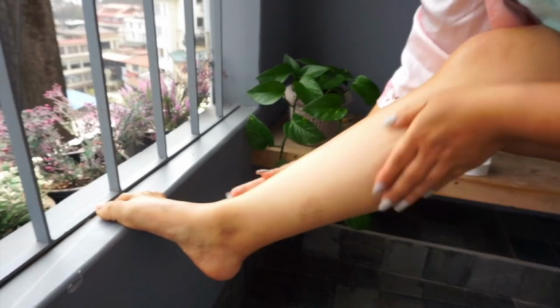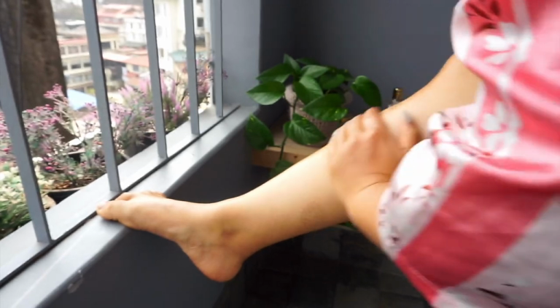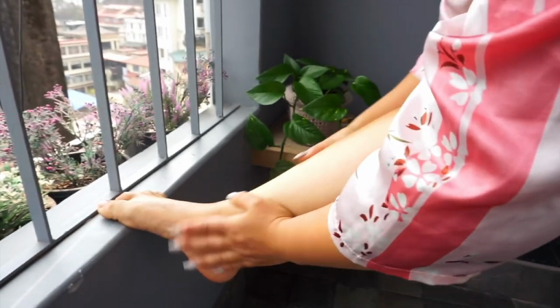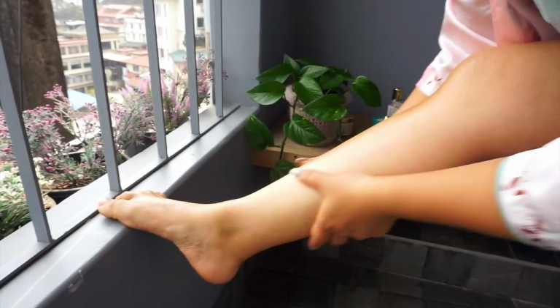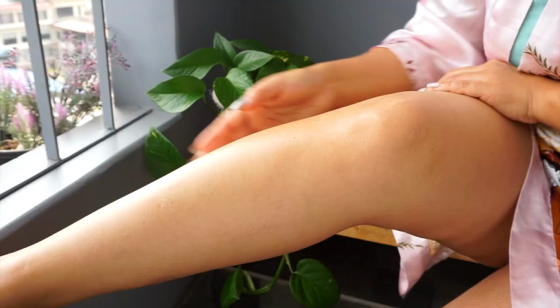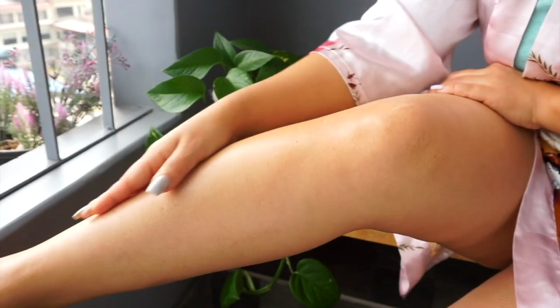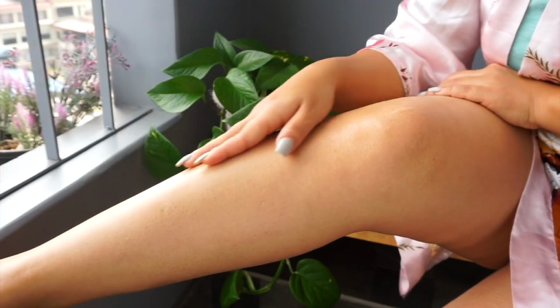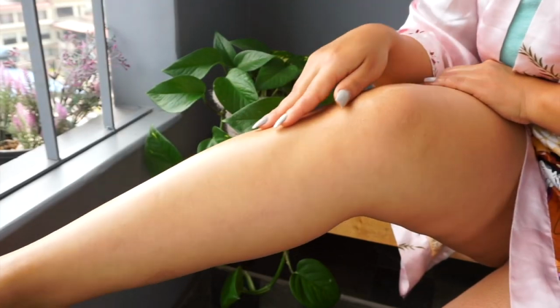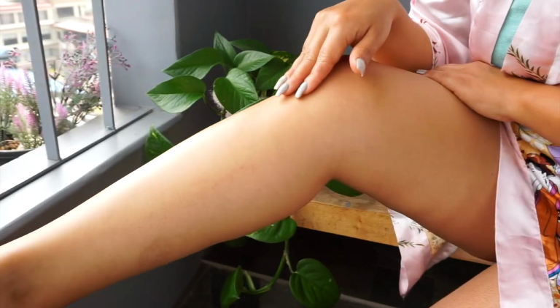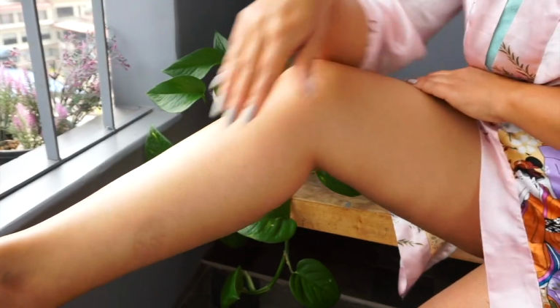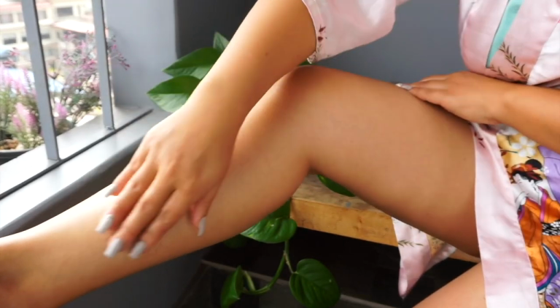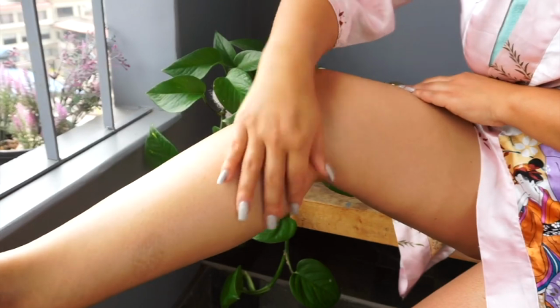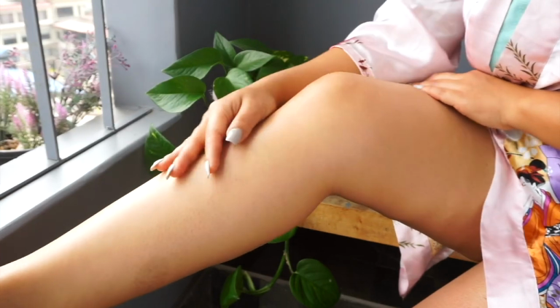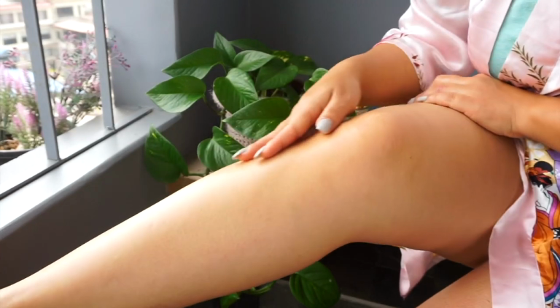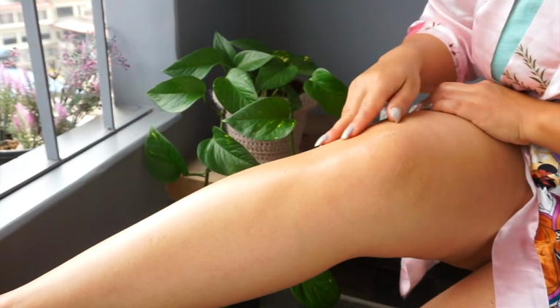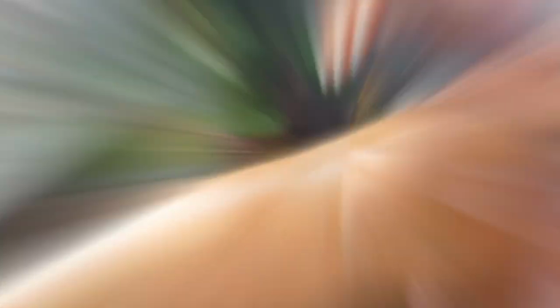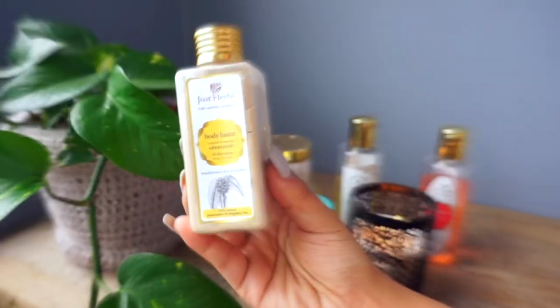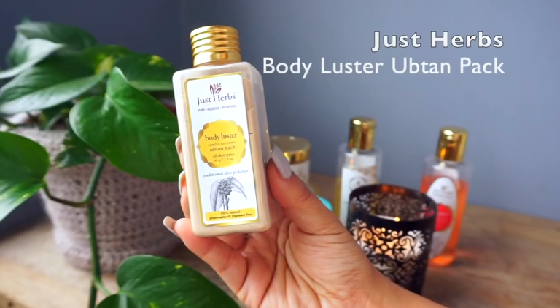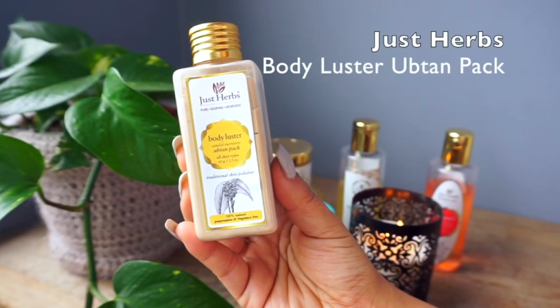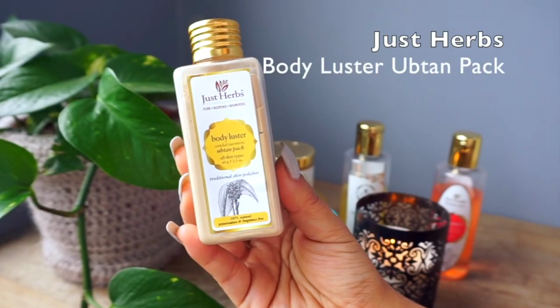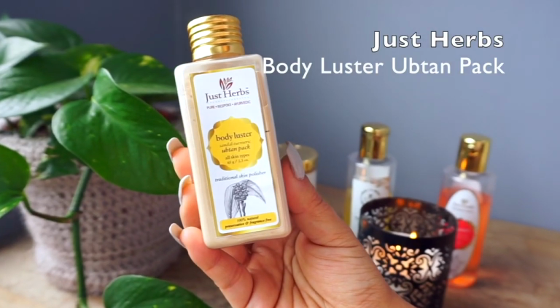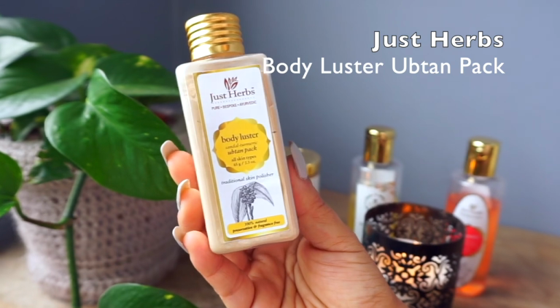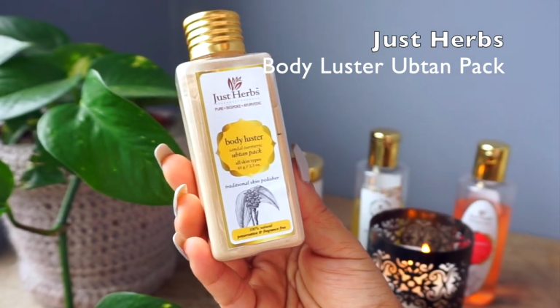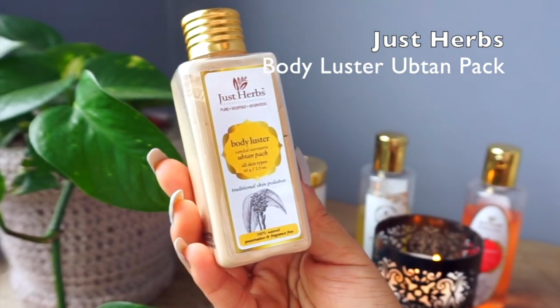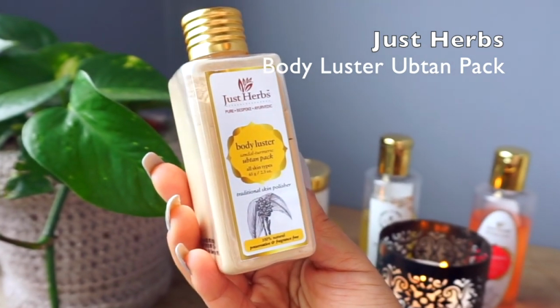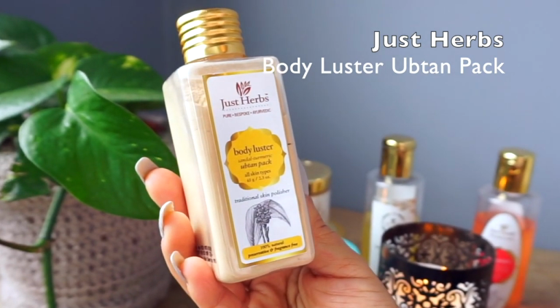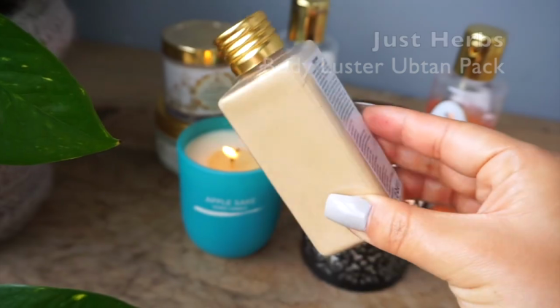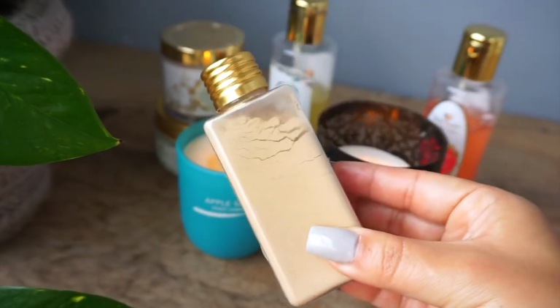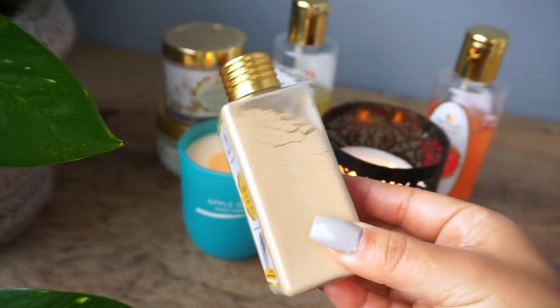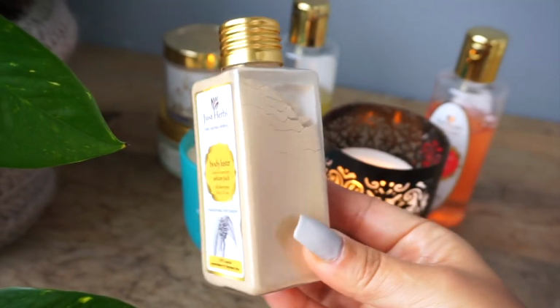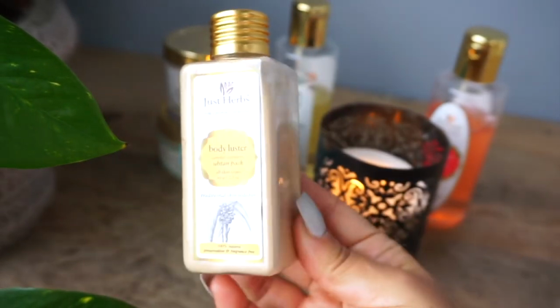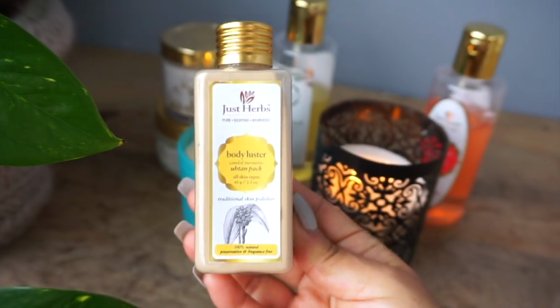That's pretty much my regular body care routine, something I would normally do during my shower. Now once or twice a month, whenever I have some extra time to pamper myself, I go ahead and use this Uptan all over my body.